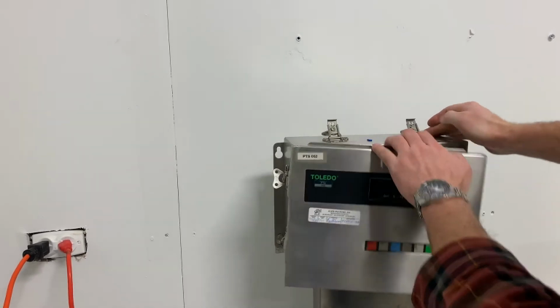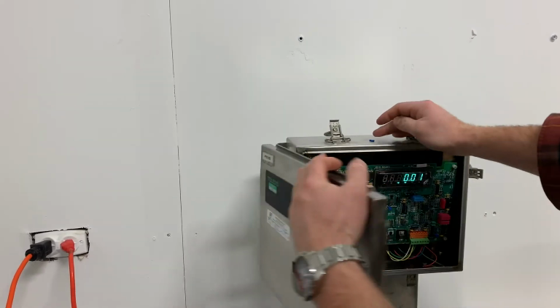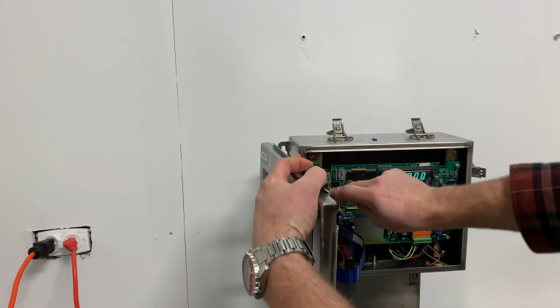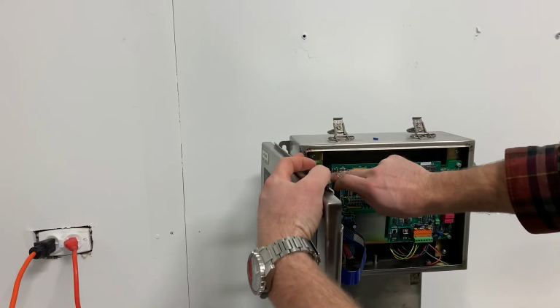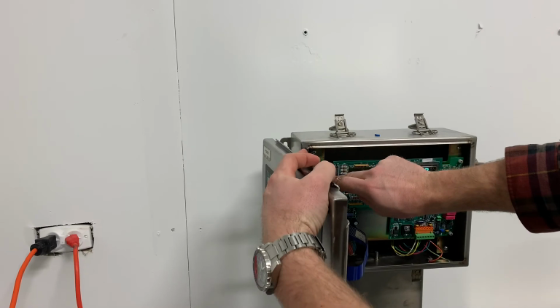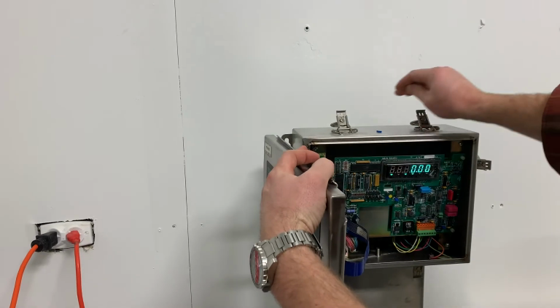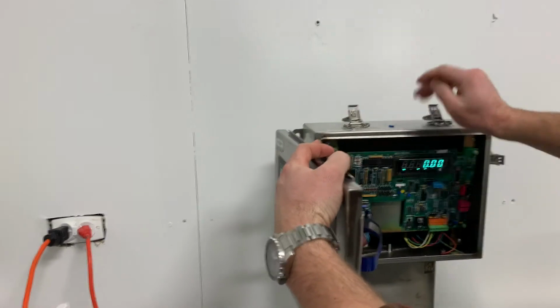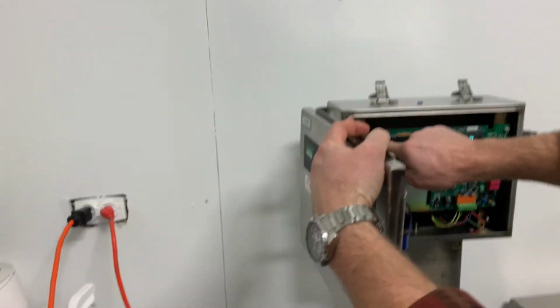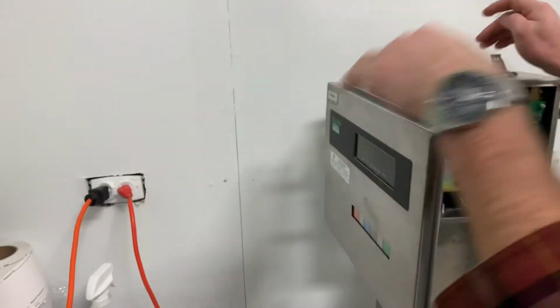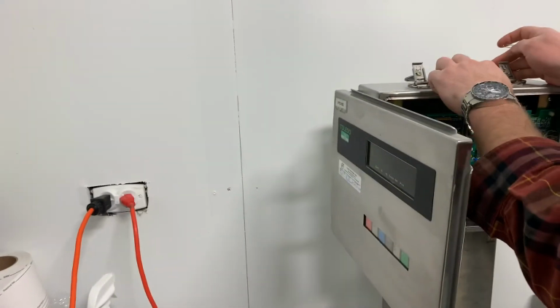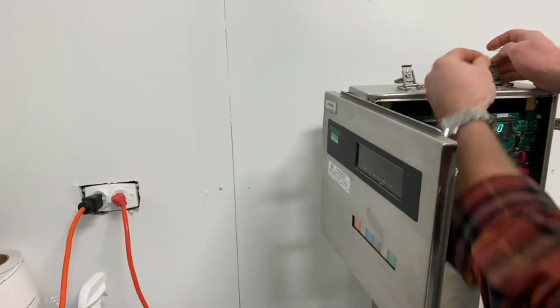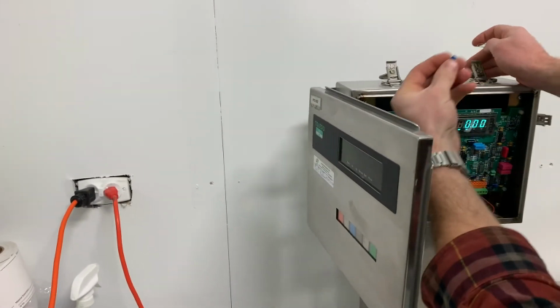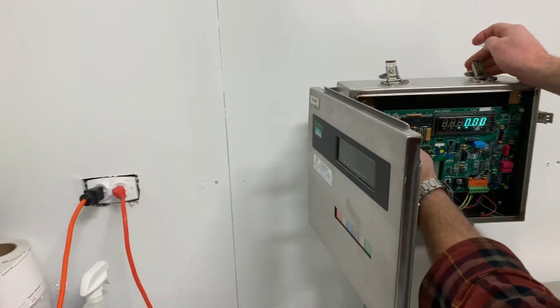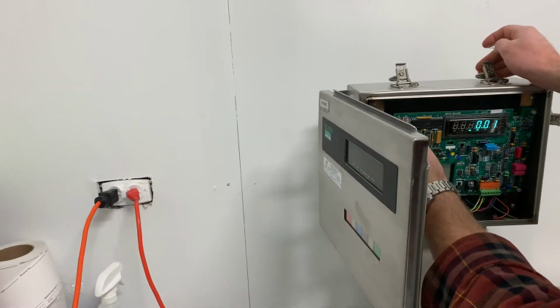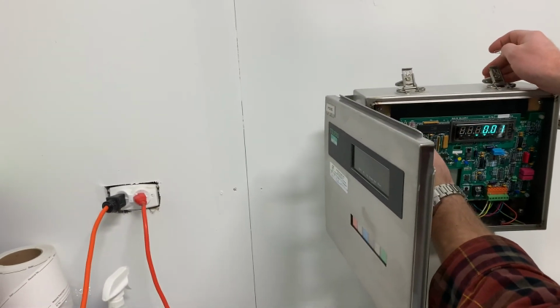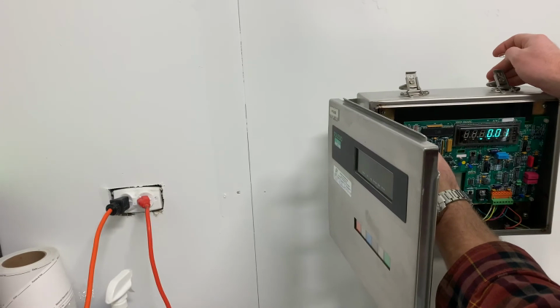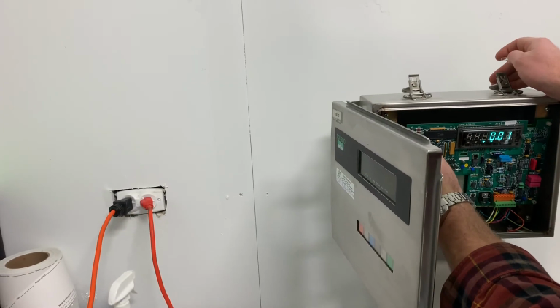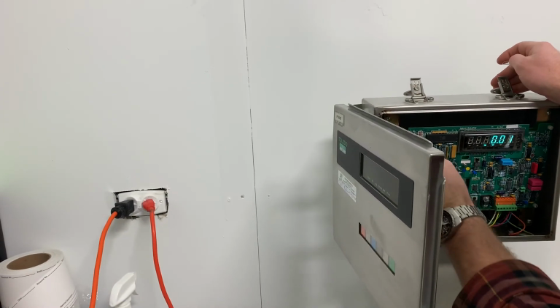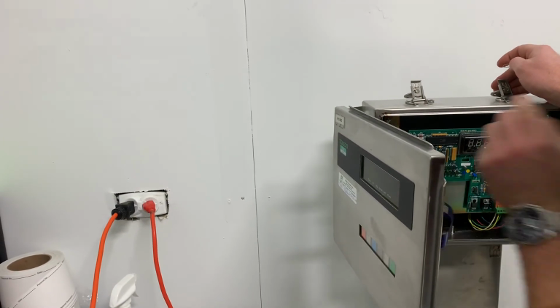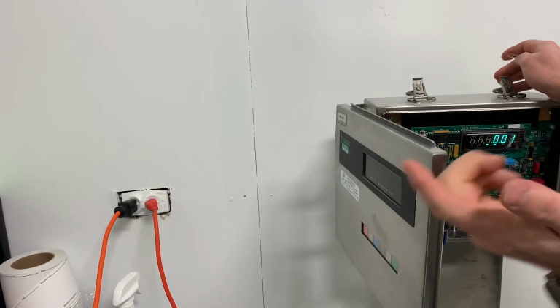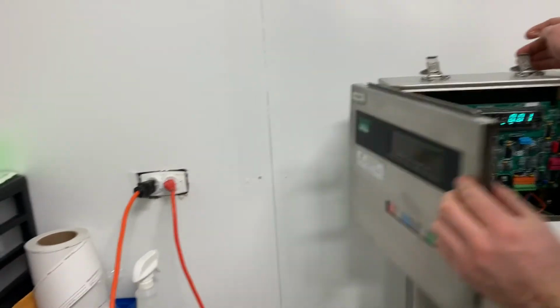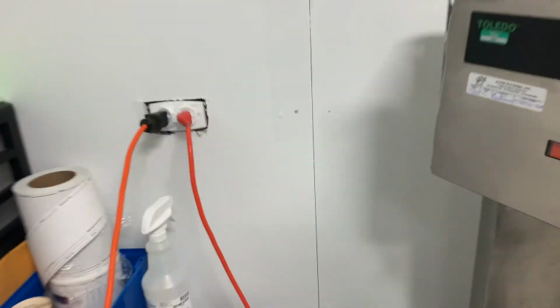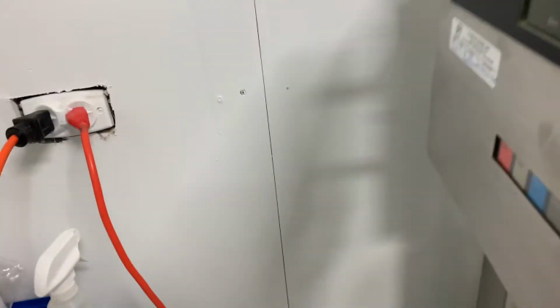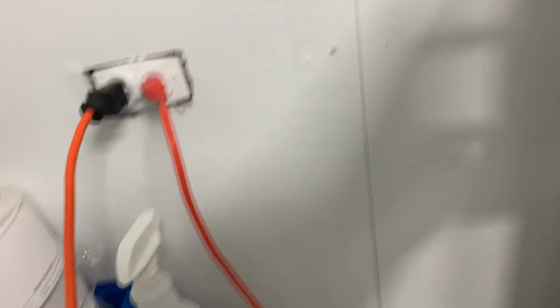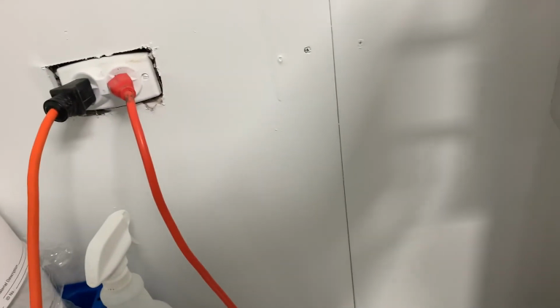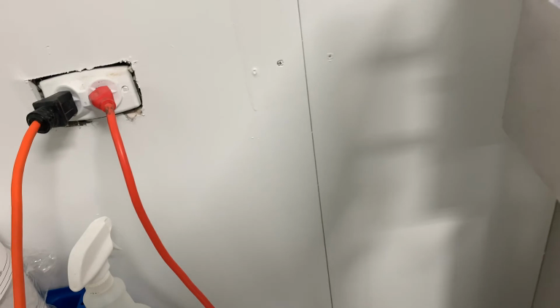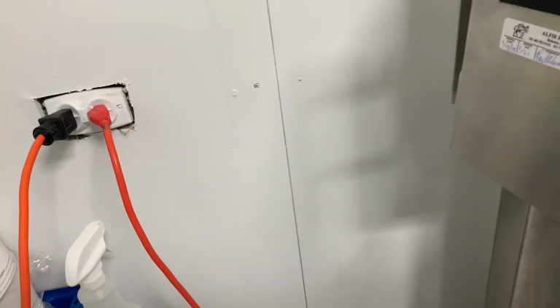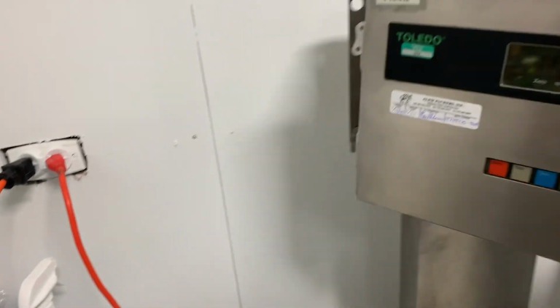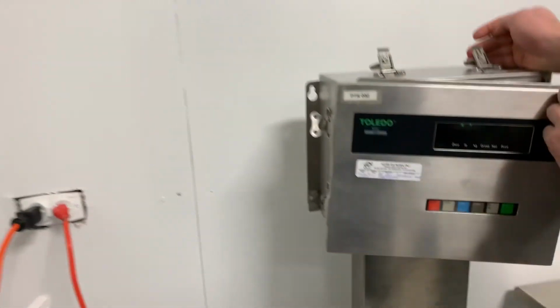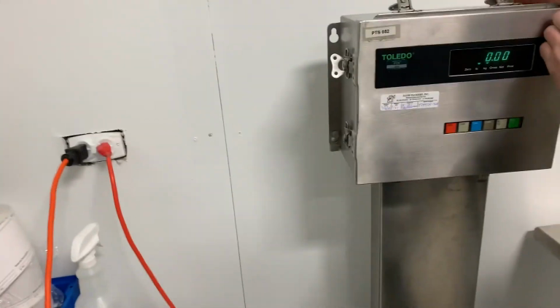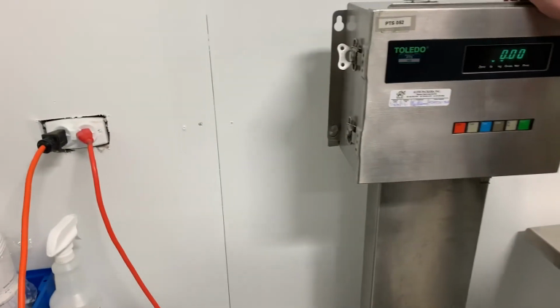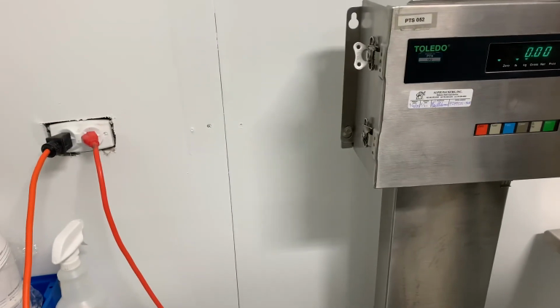You can put this back on. To prevent a short, you only put it on one side. So you put it on like this, on one side only — because if it's both sides, it'll short it. And then it'll say calibrate.